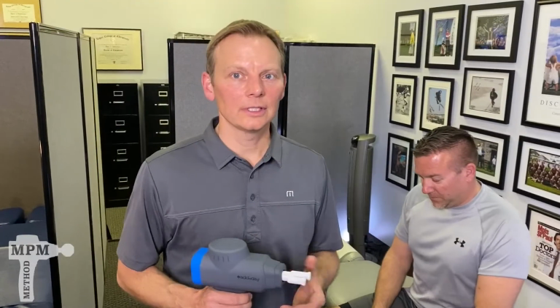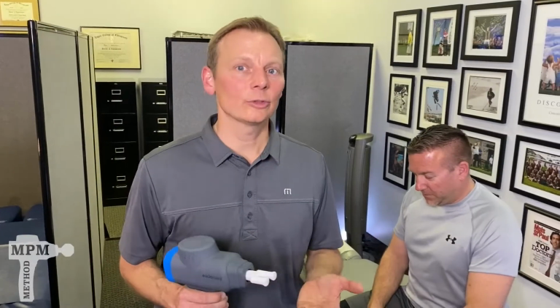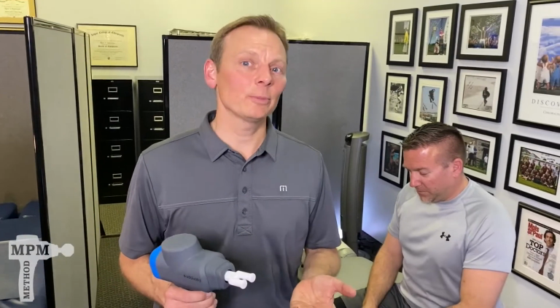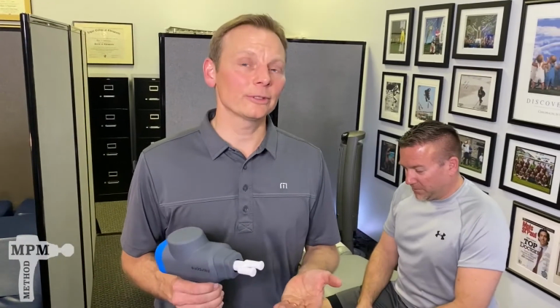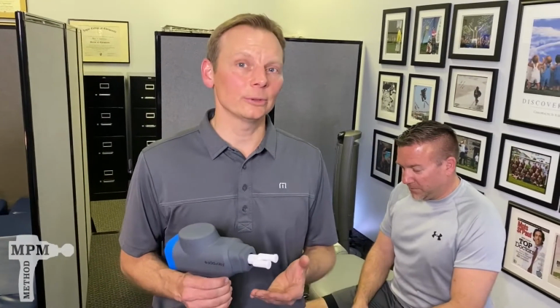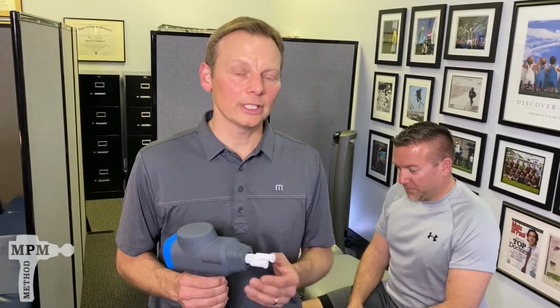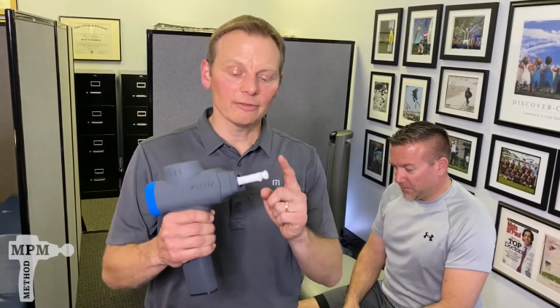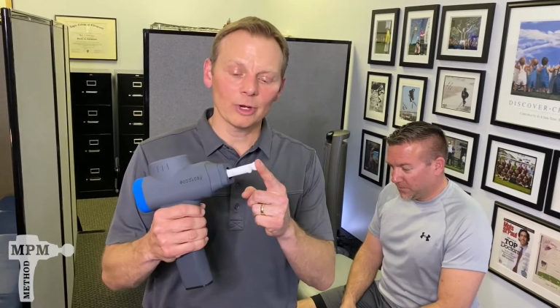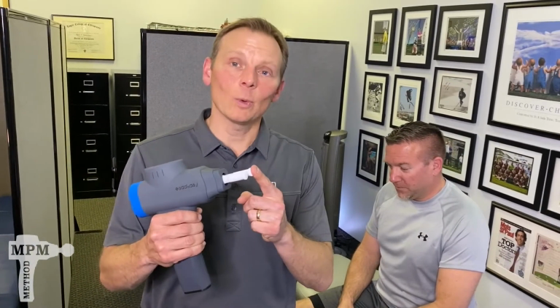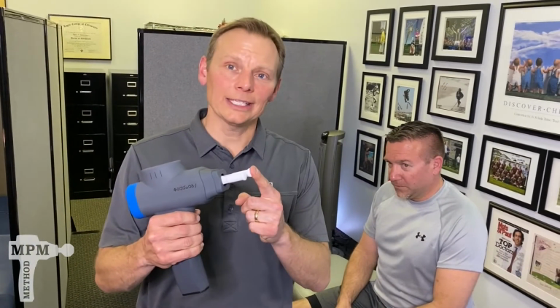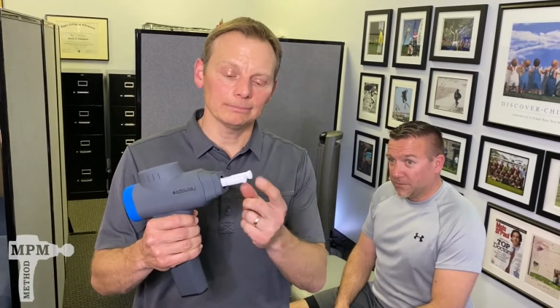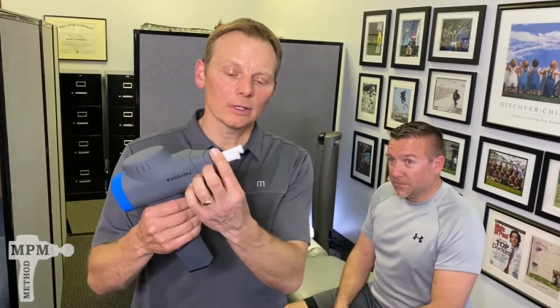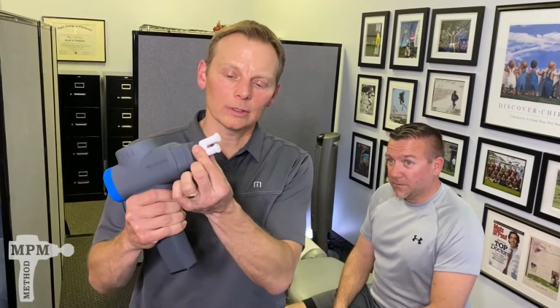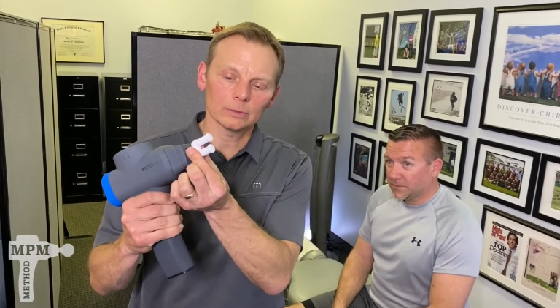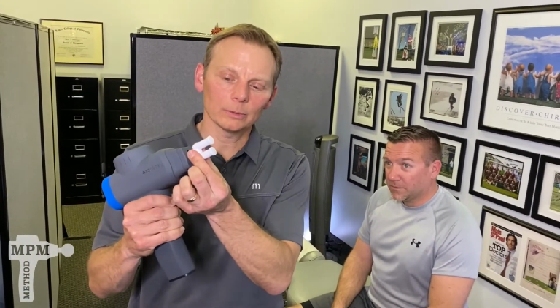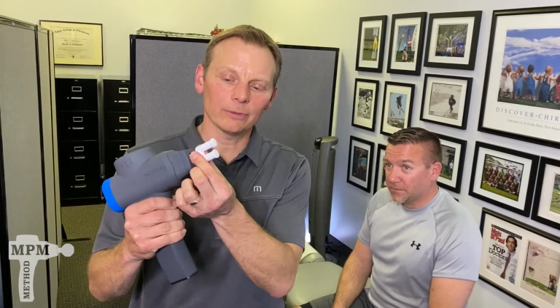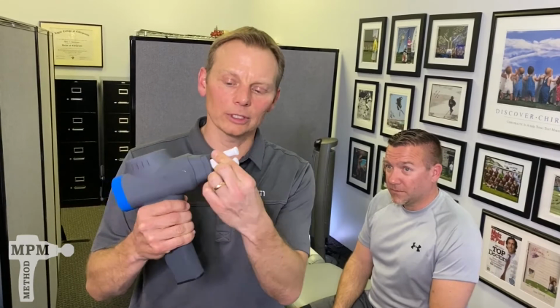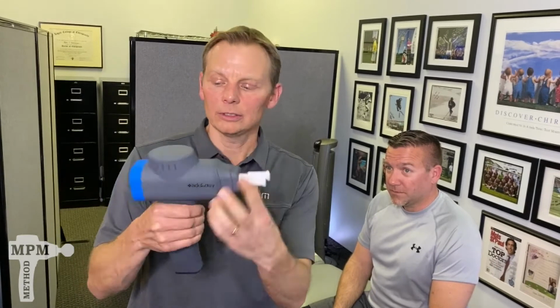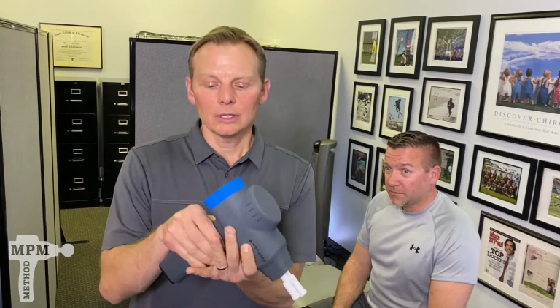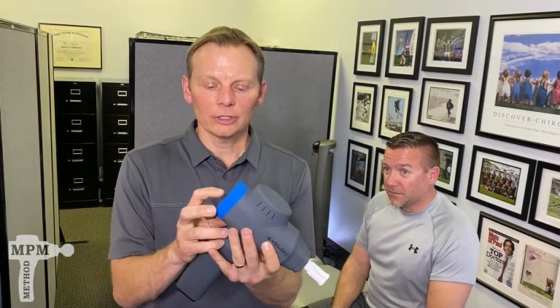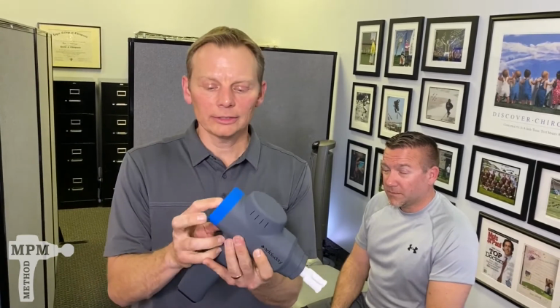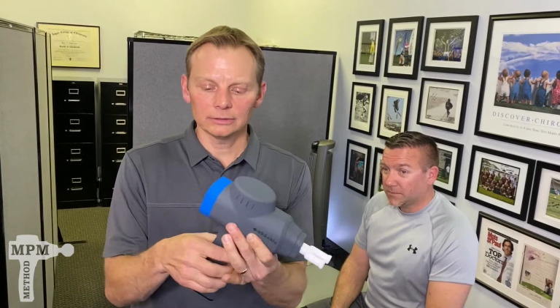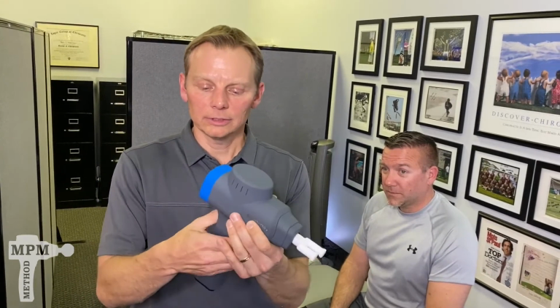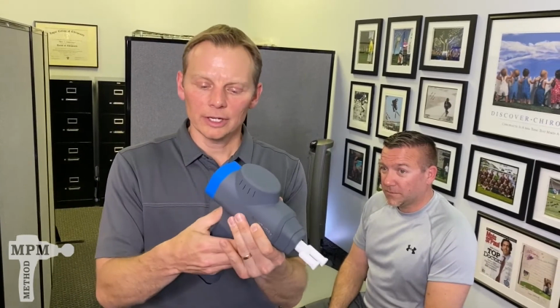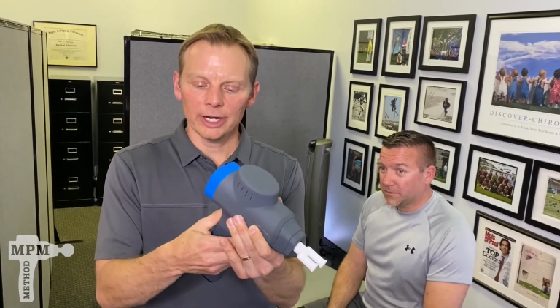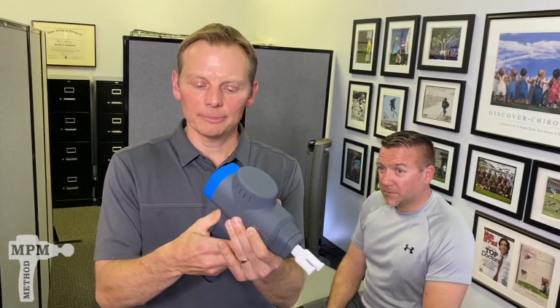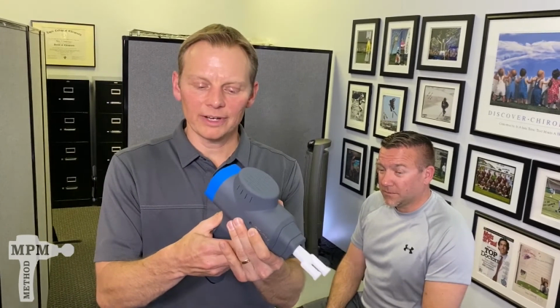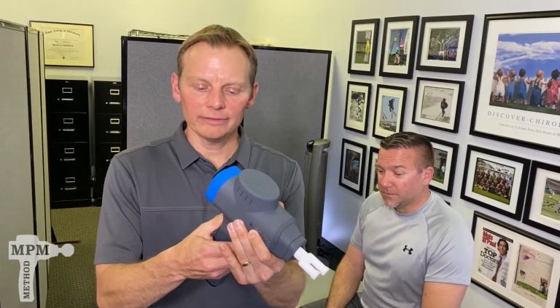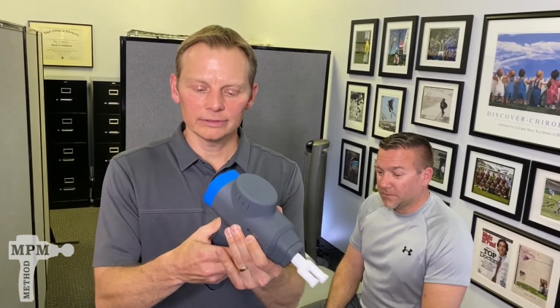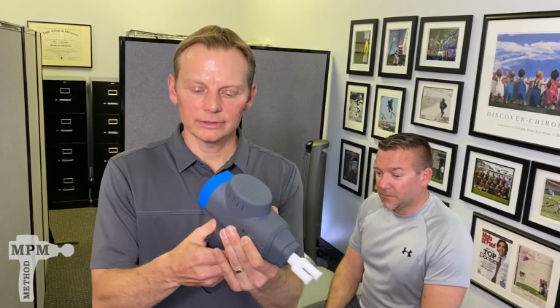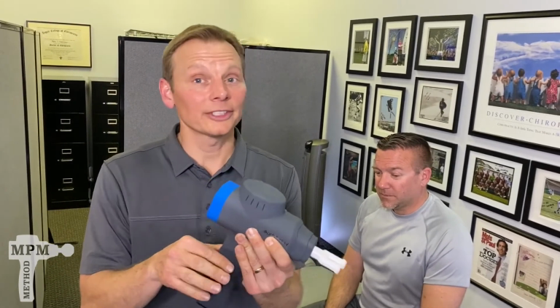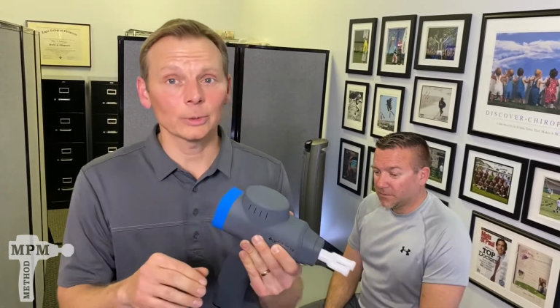Grab your bio zoom, grab the white tip with the fork, turn it on, crank it up to 5, and let's get to work.